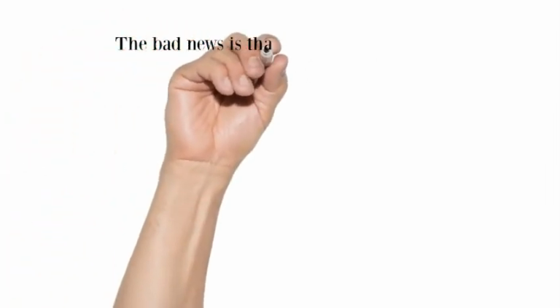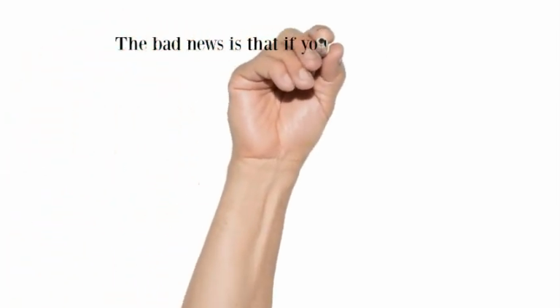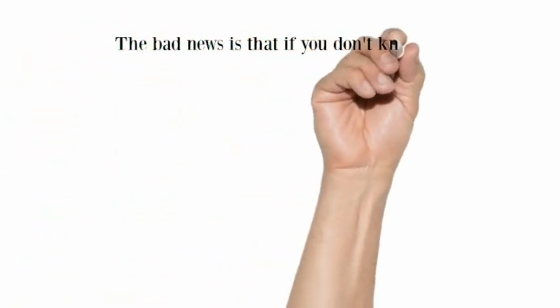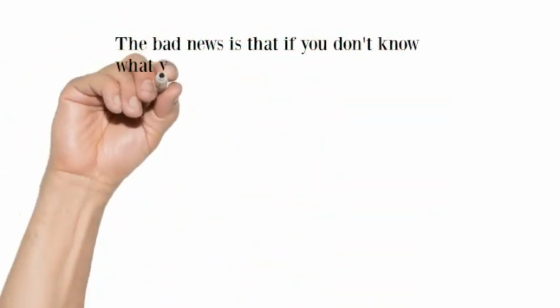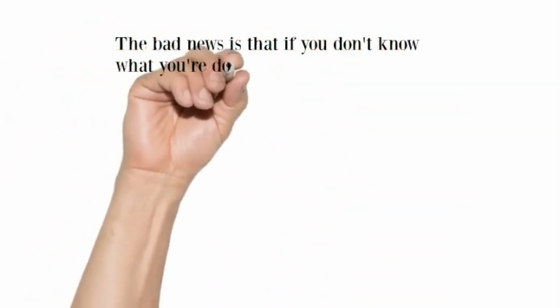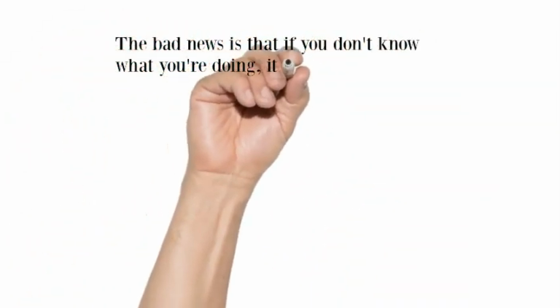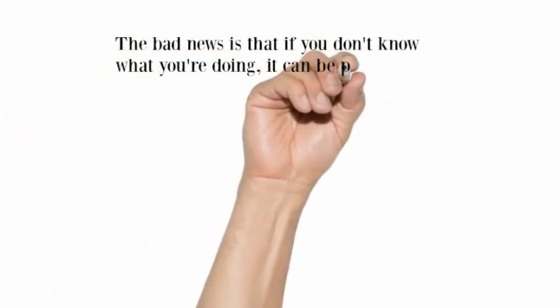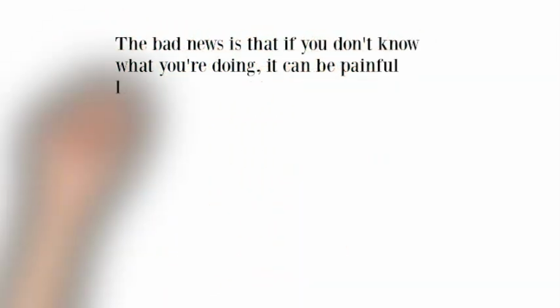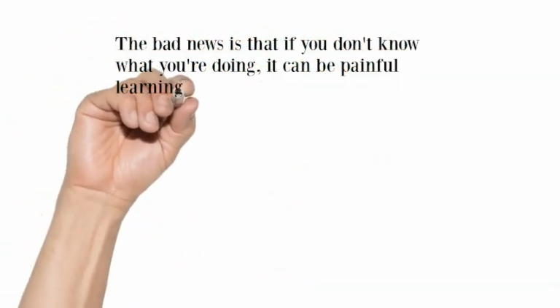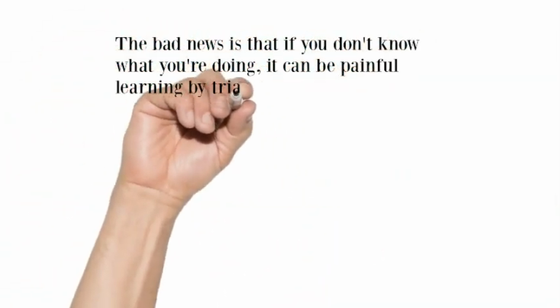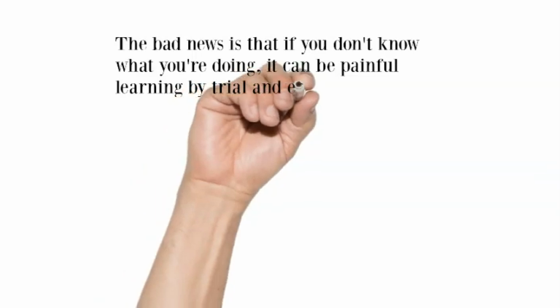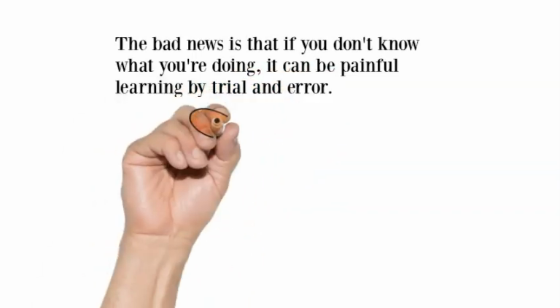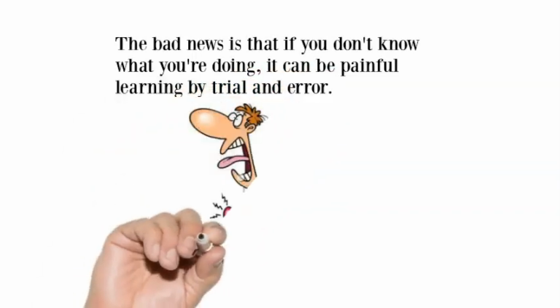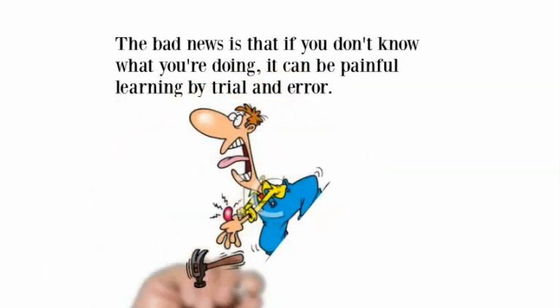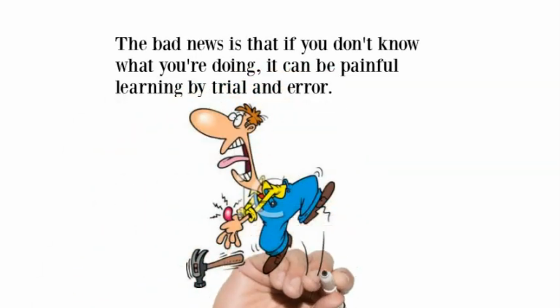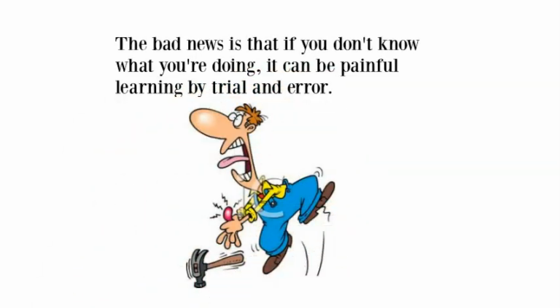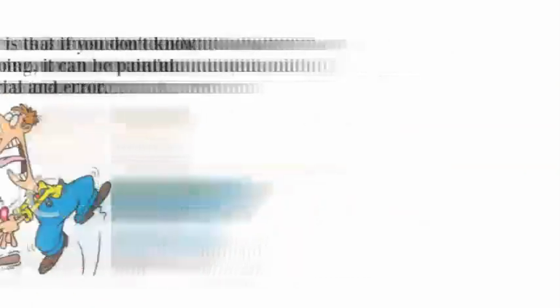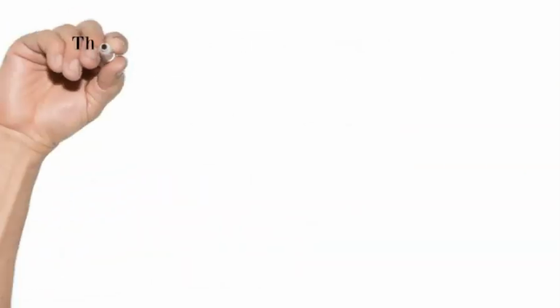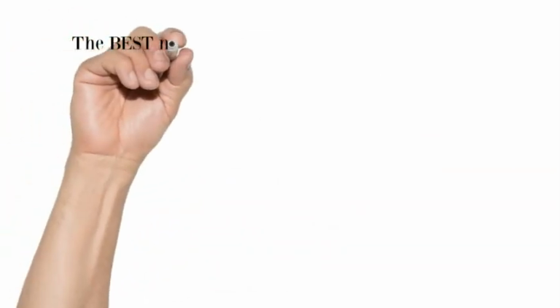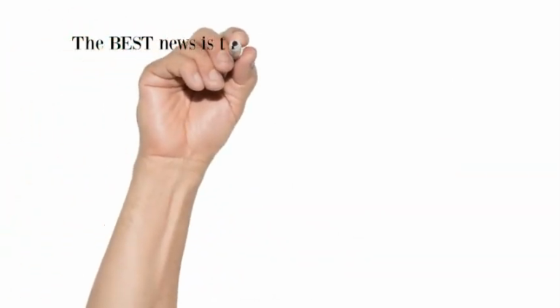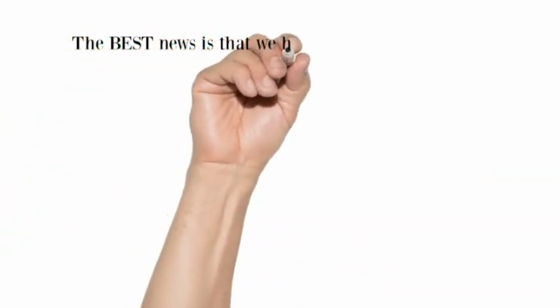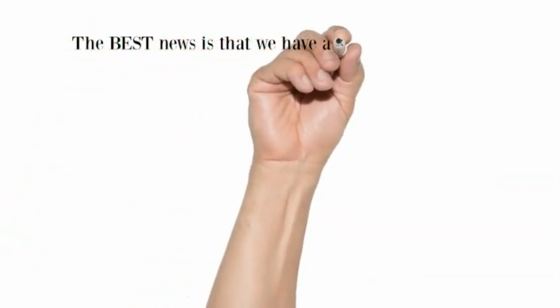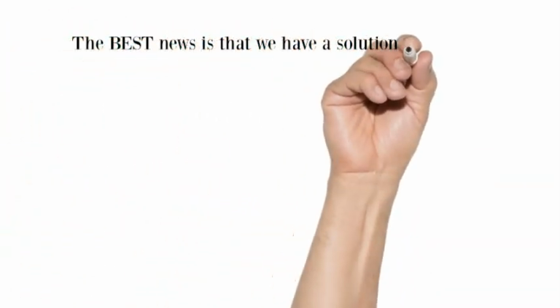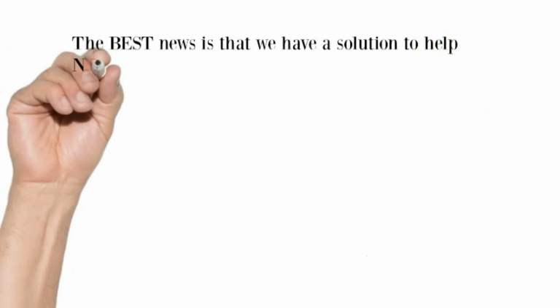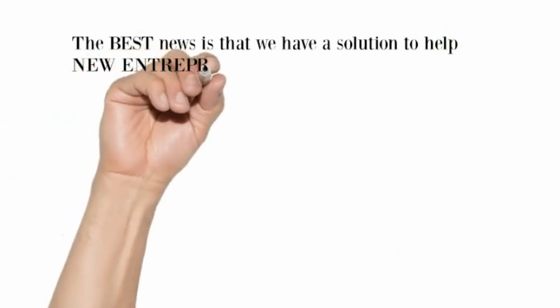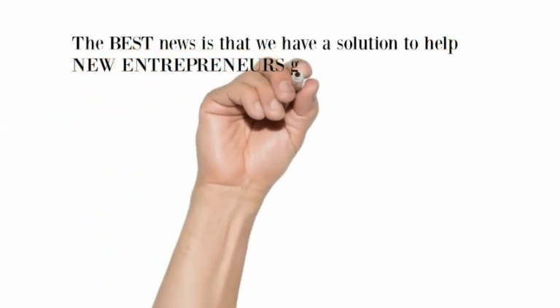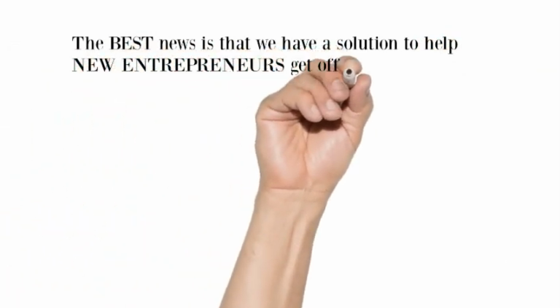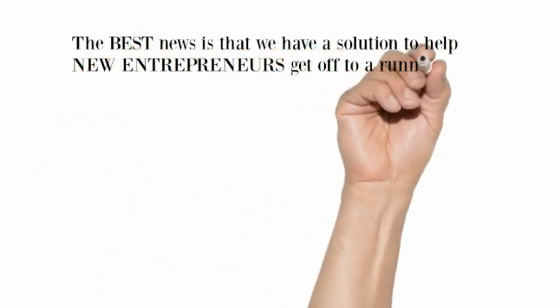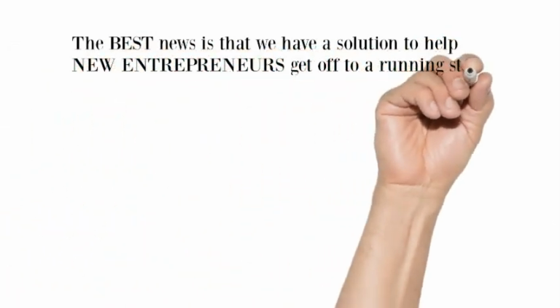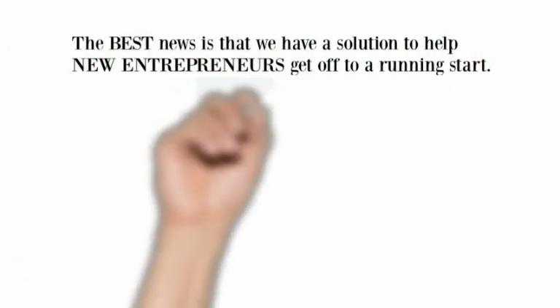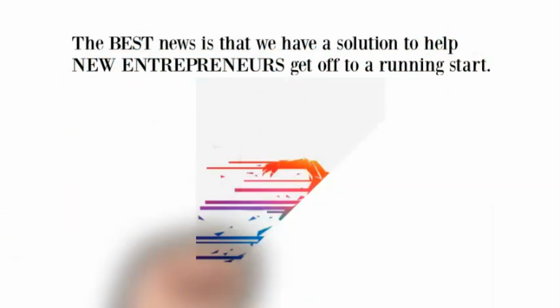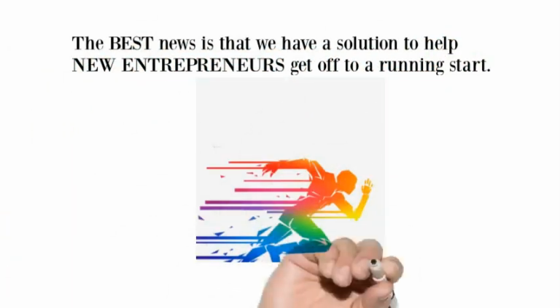The bad news is that if you don't know what you're doing, it can be painful learning by trial and error. The best news is that we have a solution to help new entrepreneurs get off to a running start.